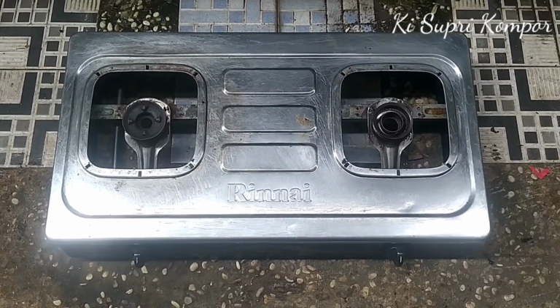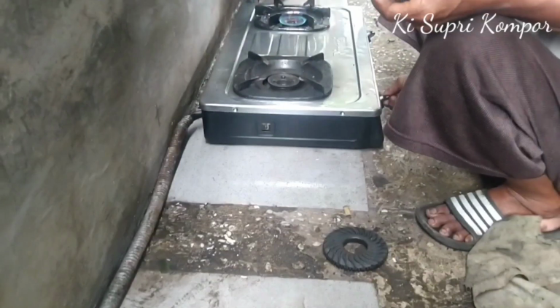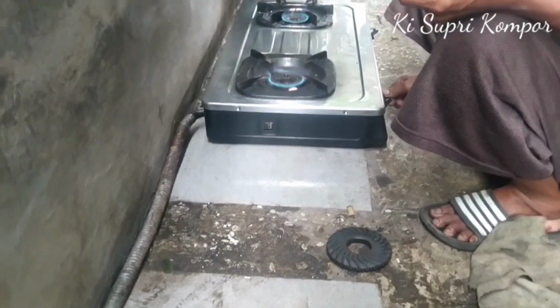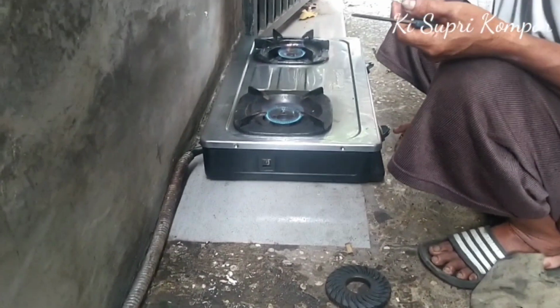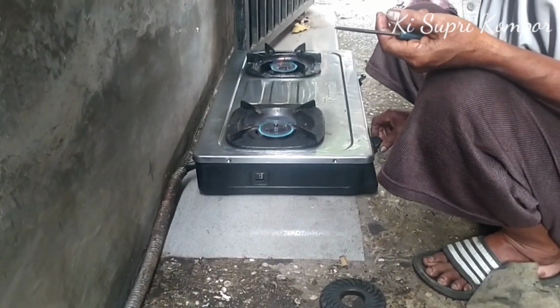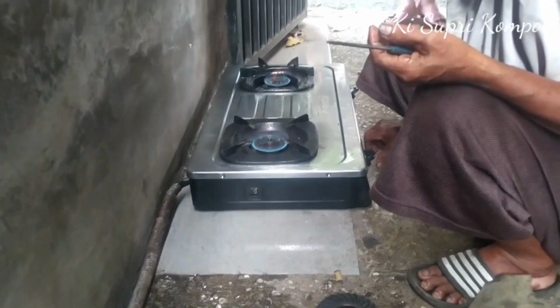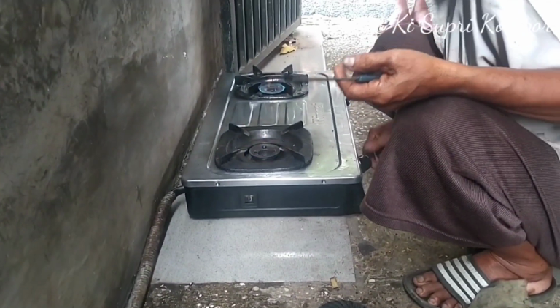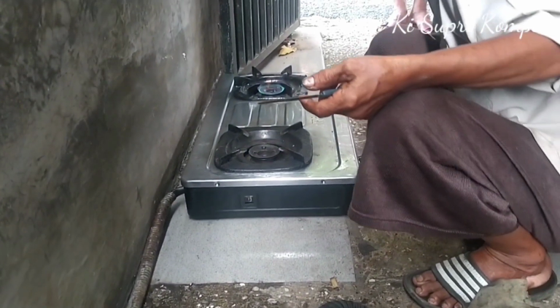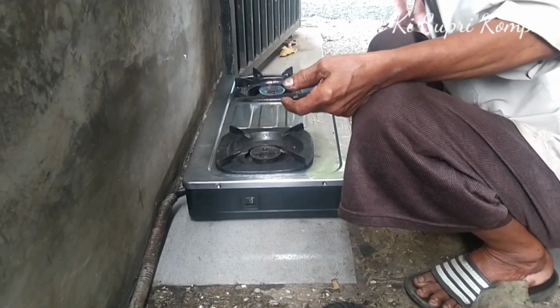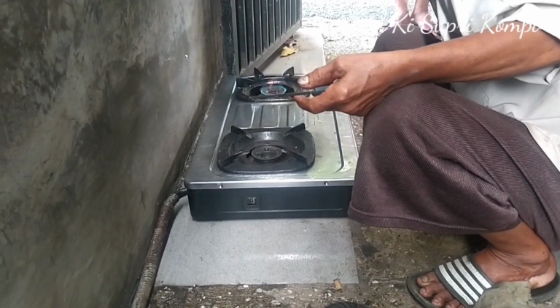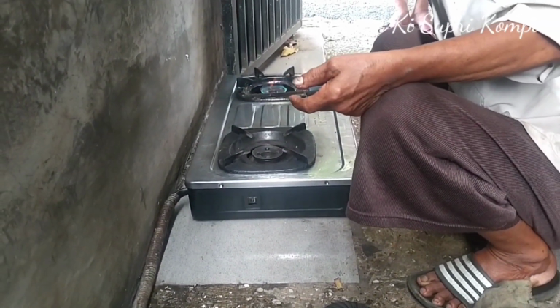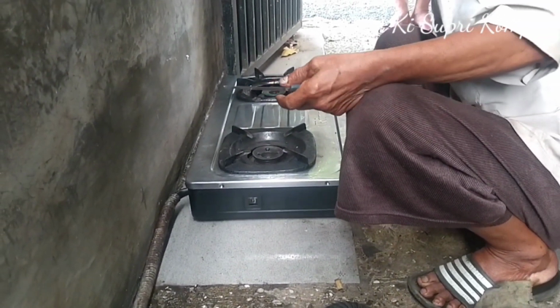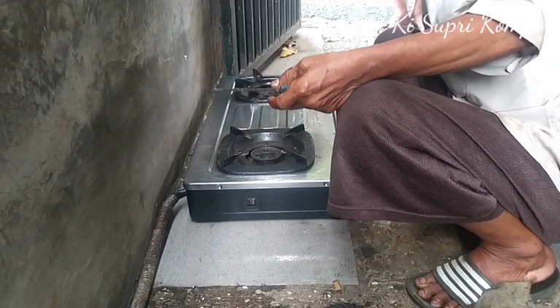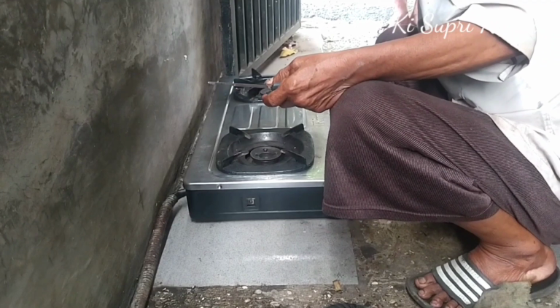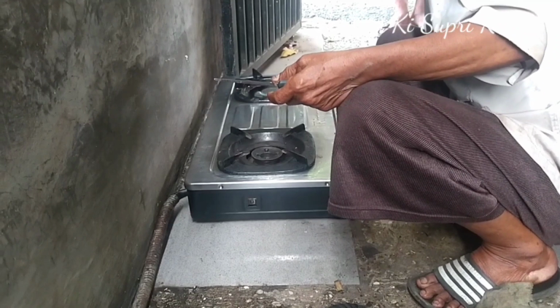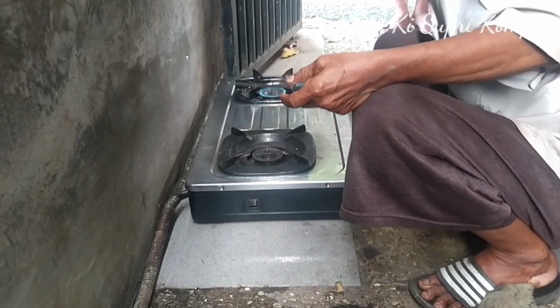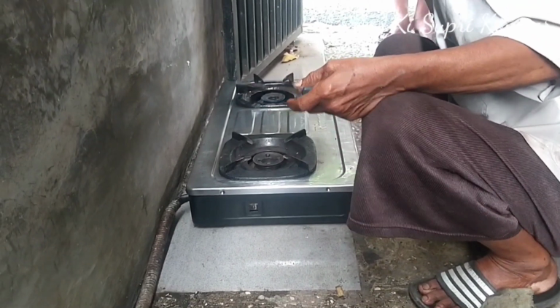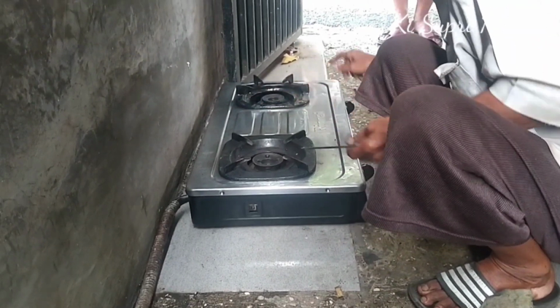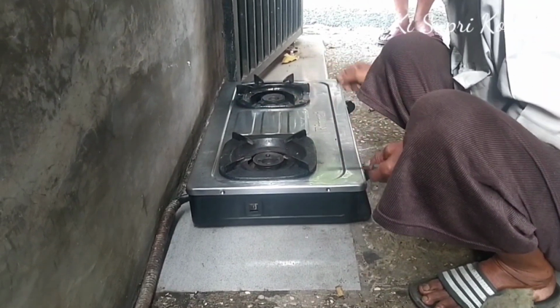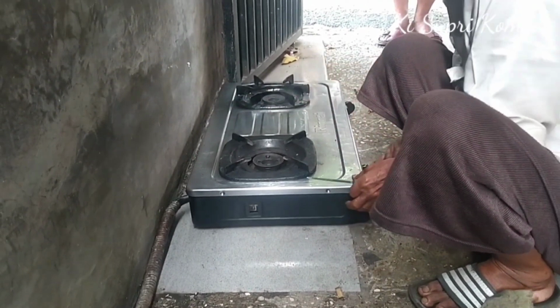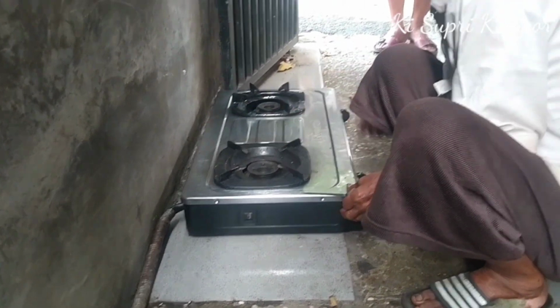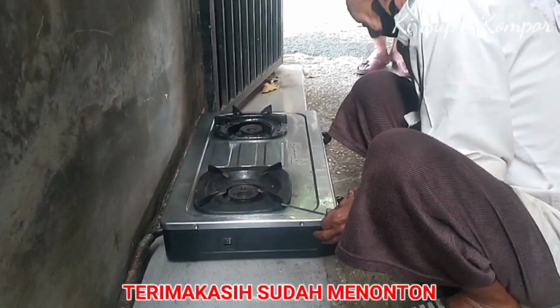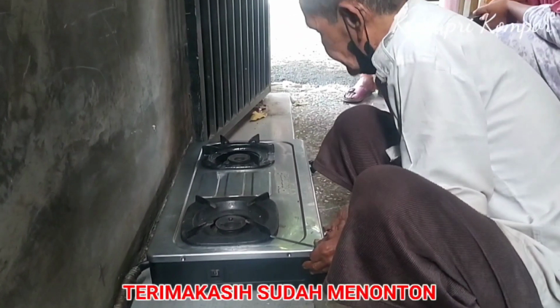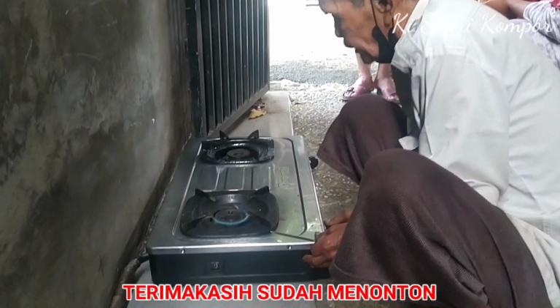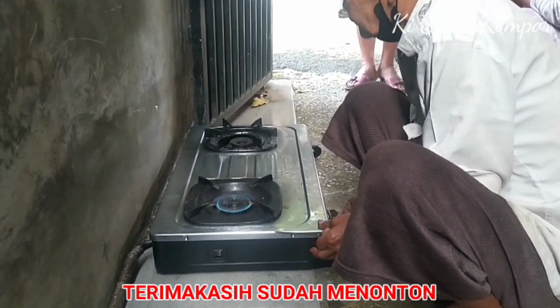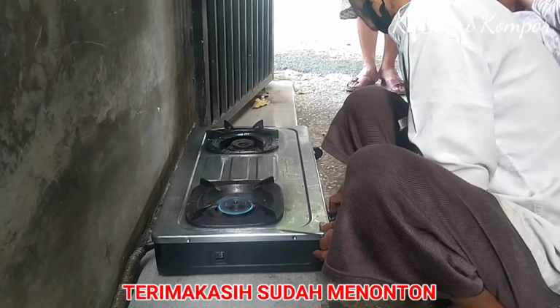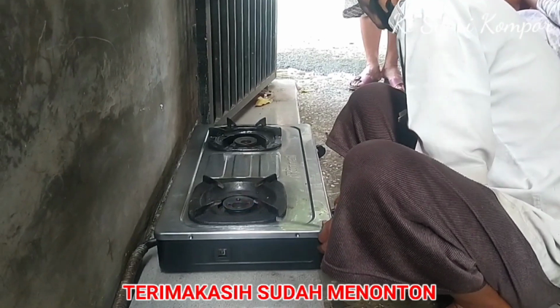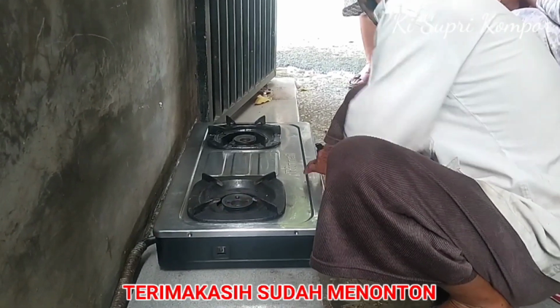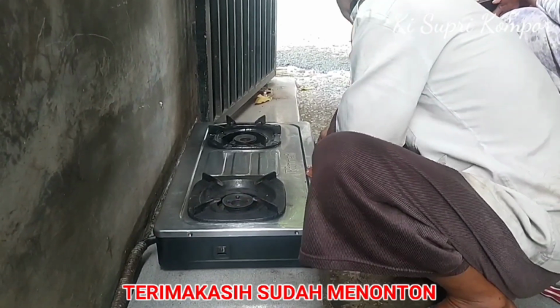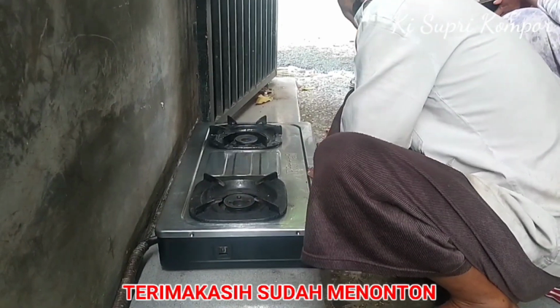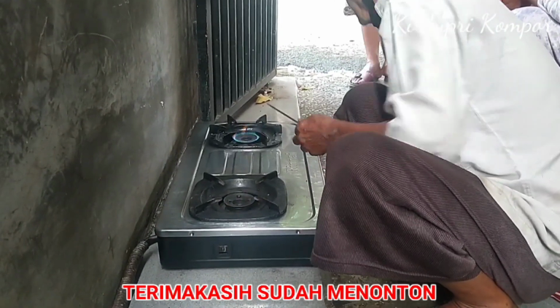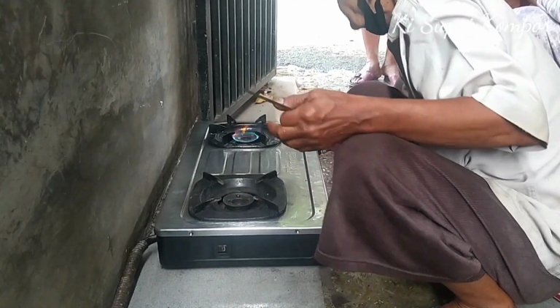Dan ini hasil akhirnya. Langsung kita tes di depan yang punya kompor. Oke, sekian dulu video kali ini, semoga bermanfaat. Wassalamualaikum warahmatullahi wabarakatuh.